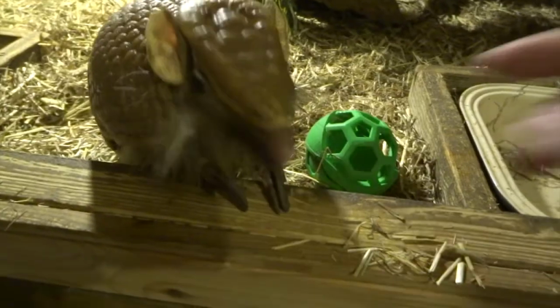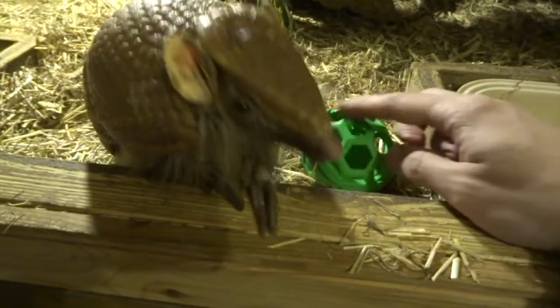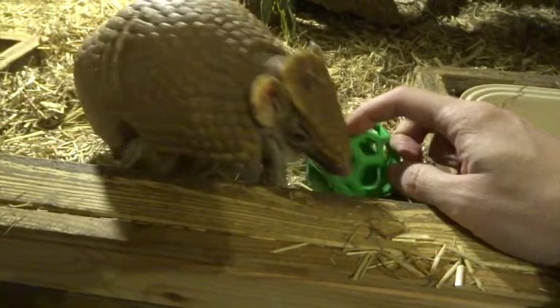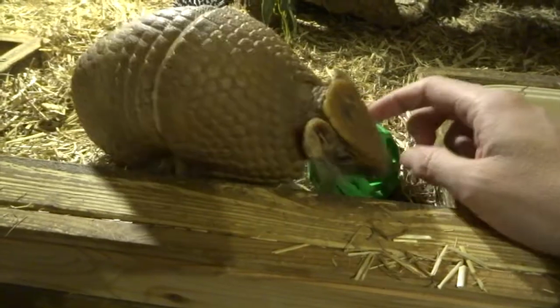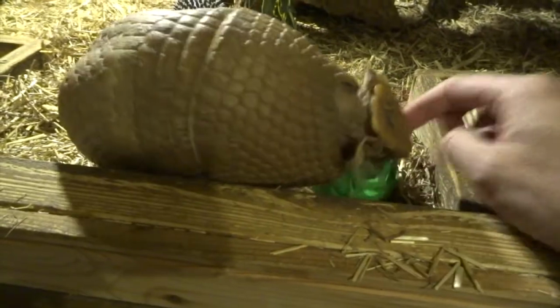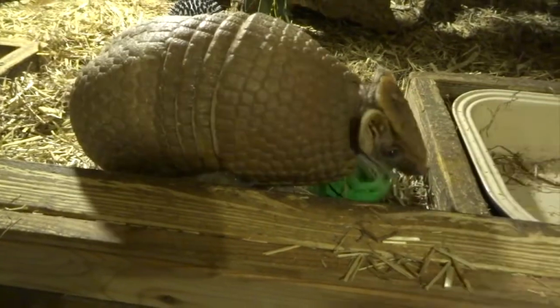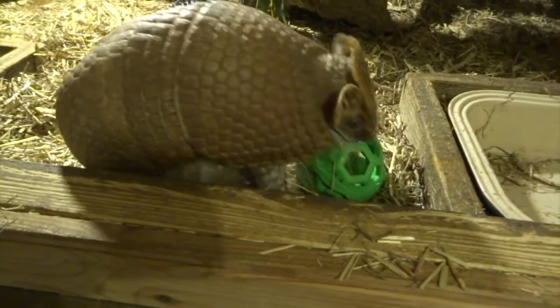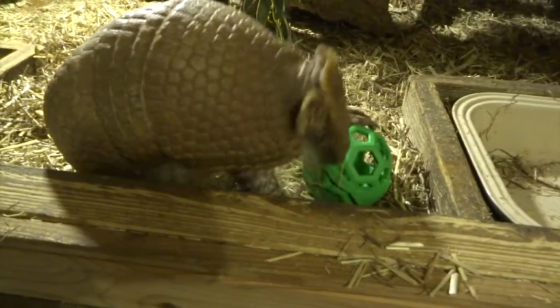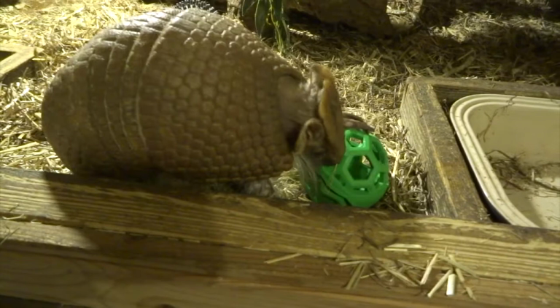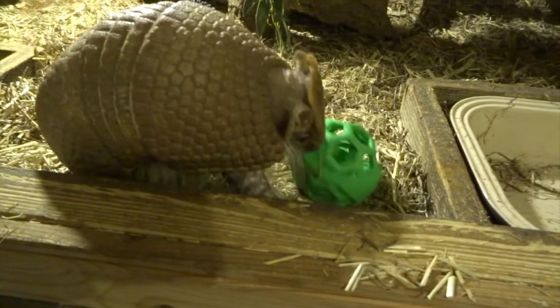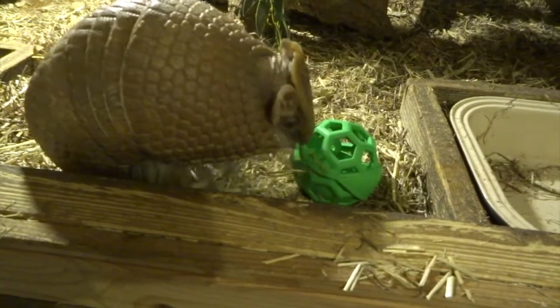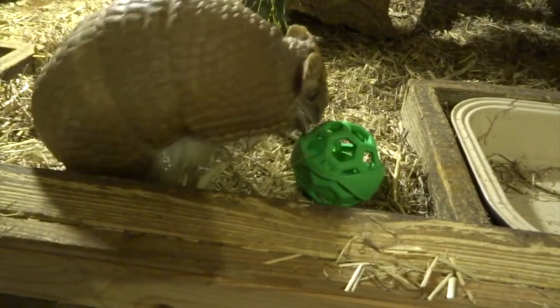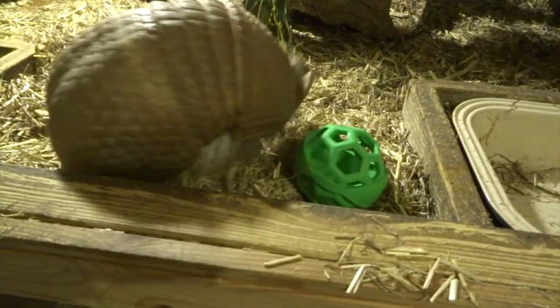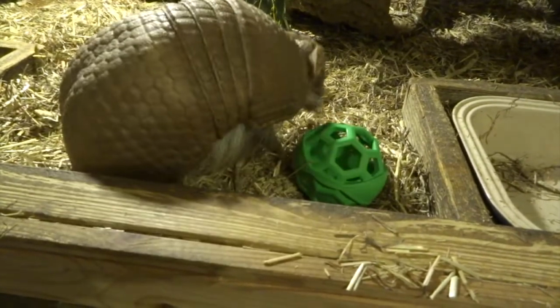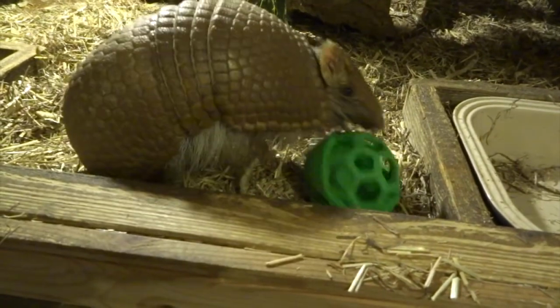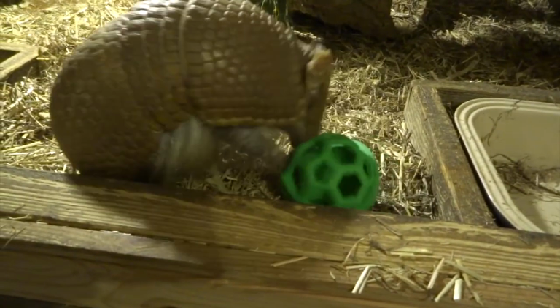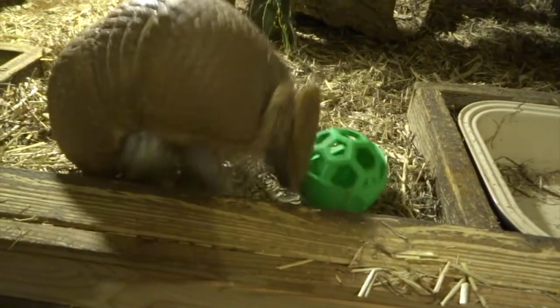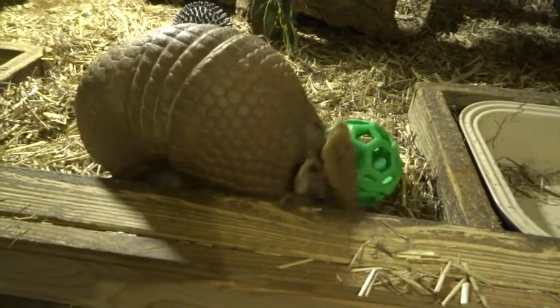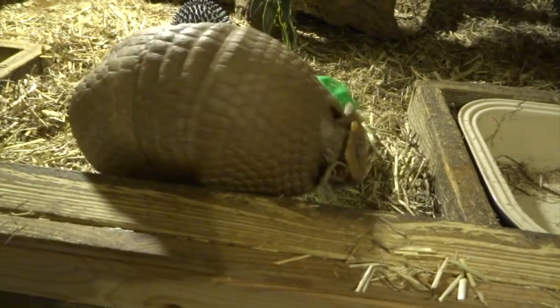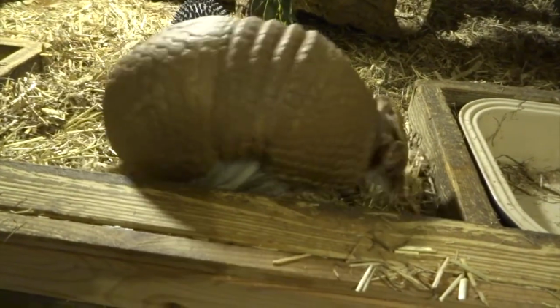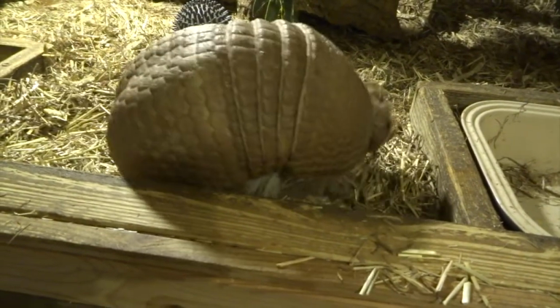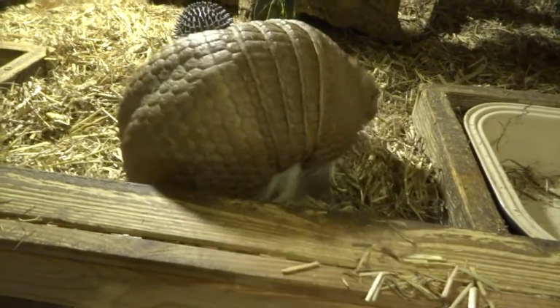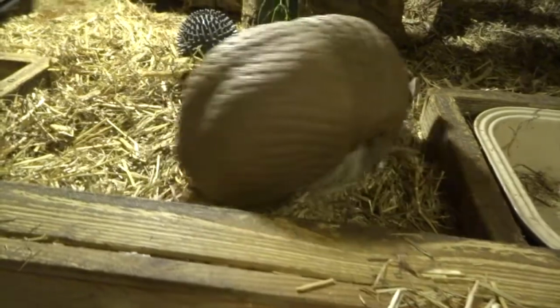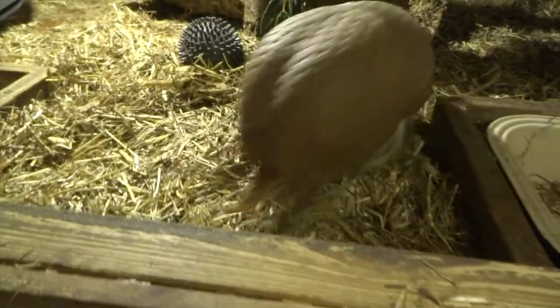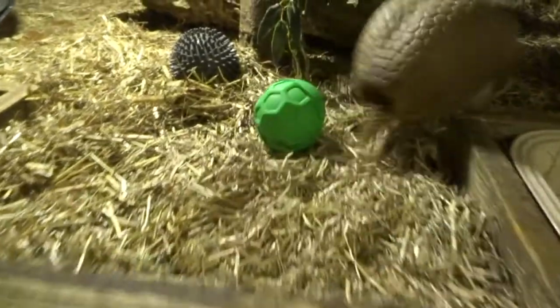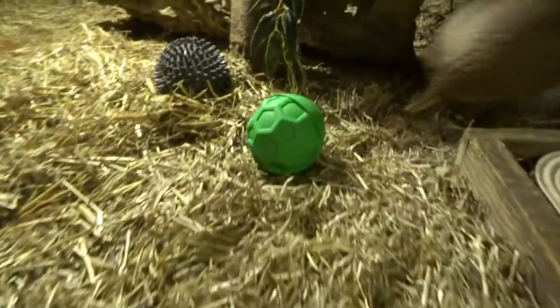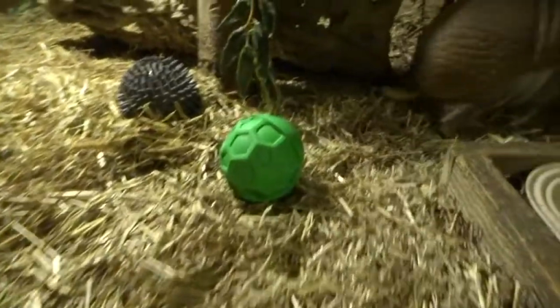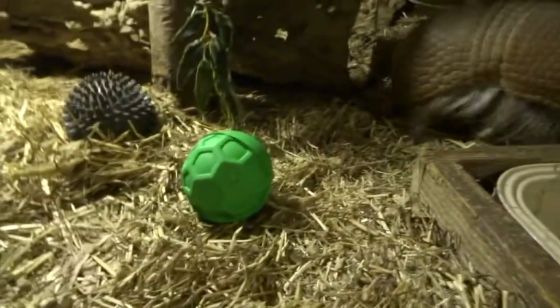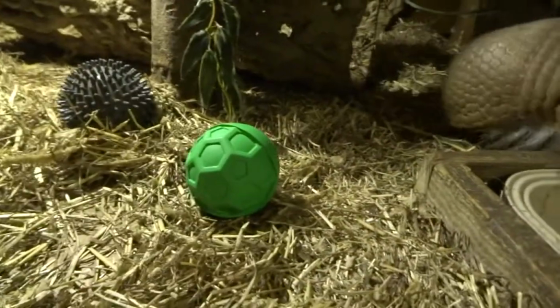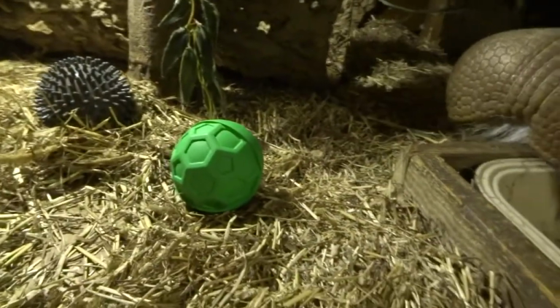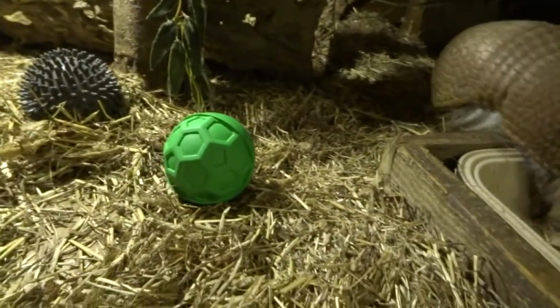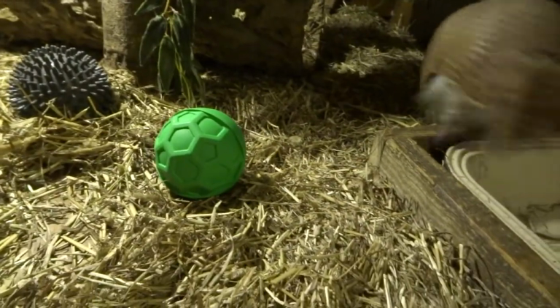Any sort of research that you do, you realise that any kind of forms of enrichment that you can give to armadillos in captivity, they seem to enjoy — any toys and things like this.